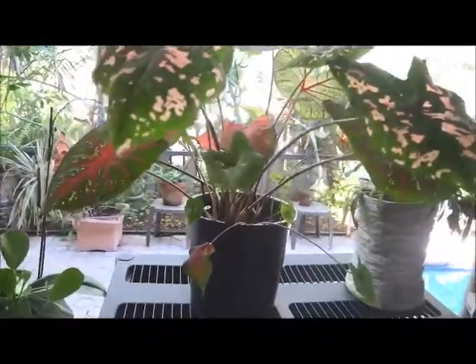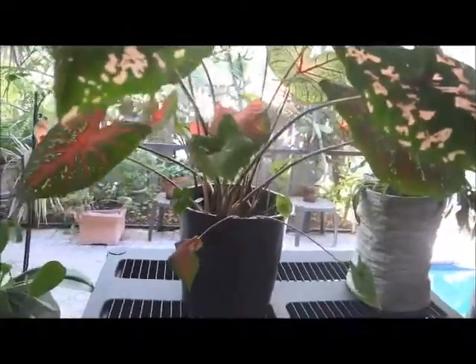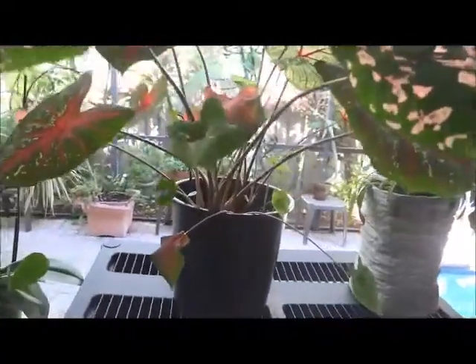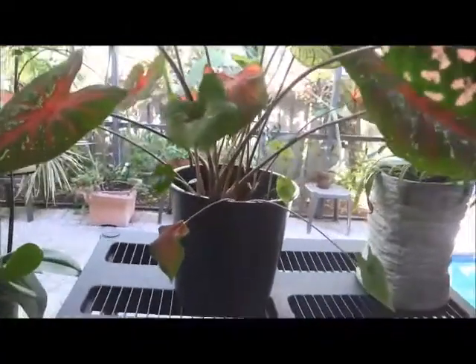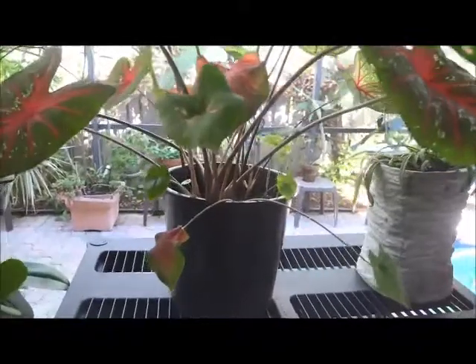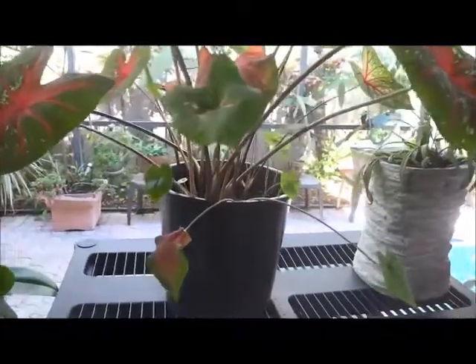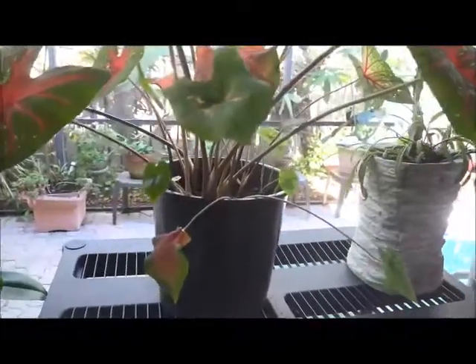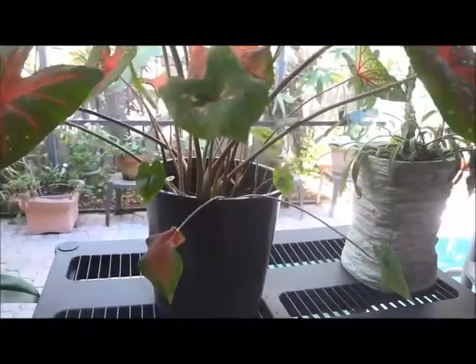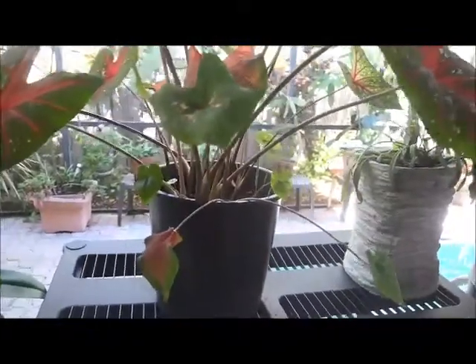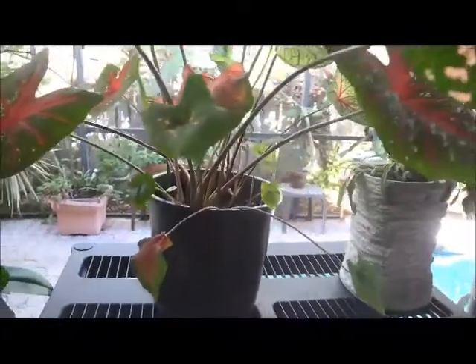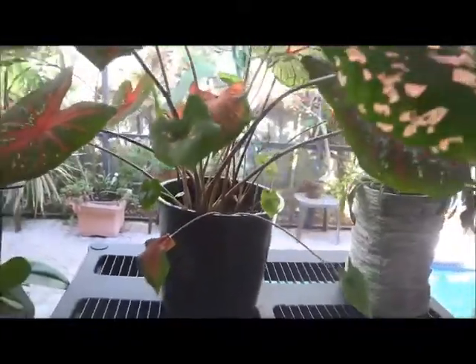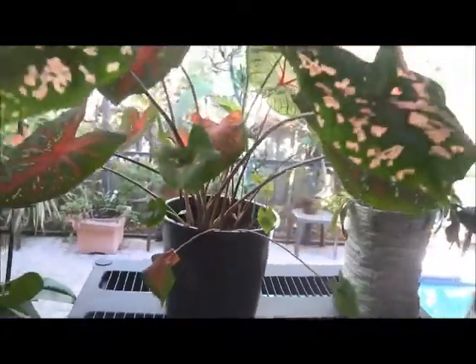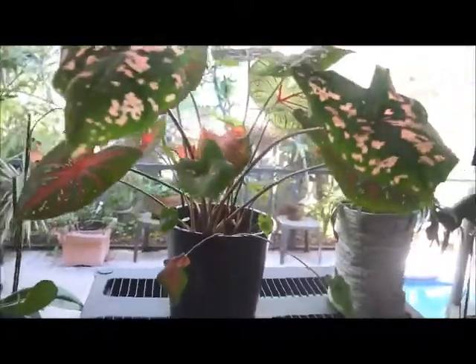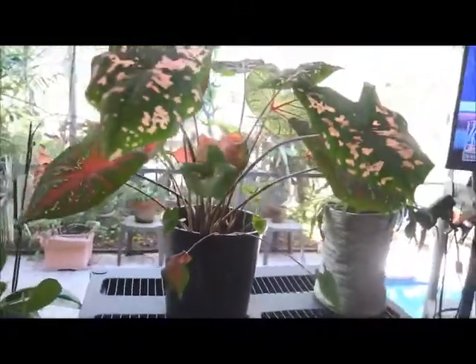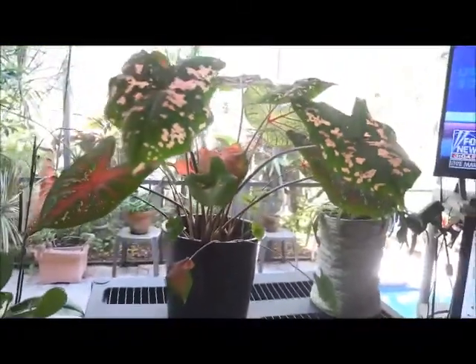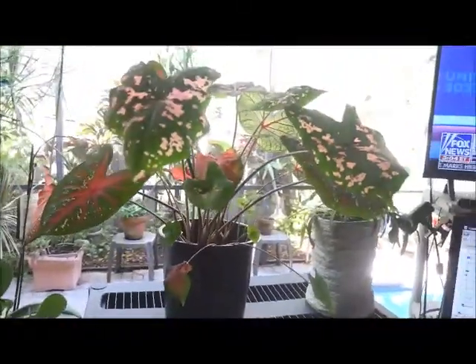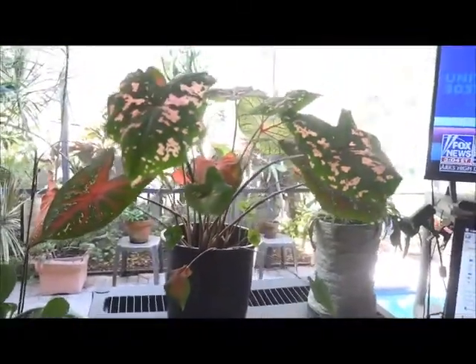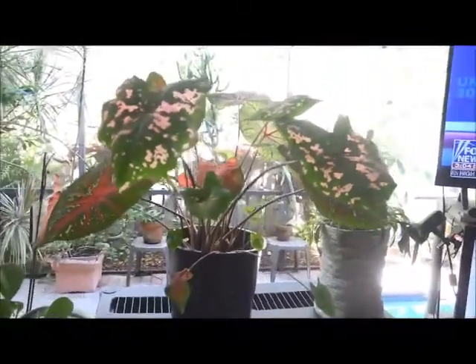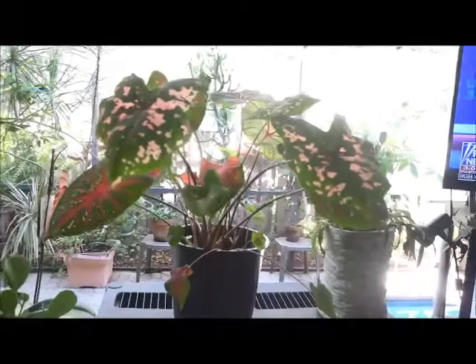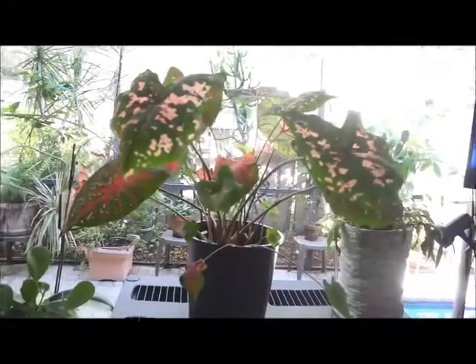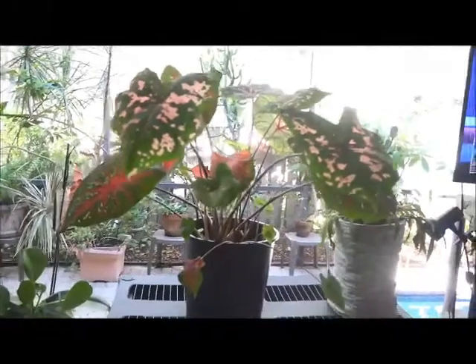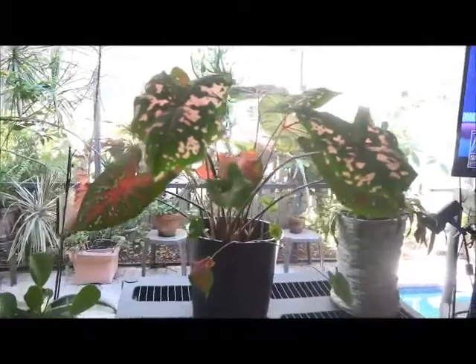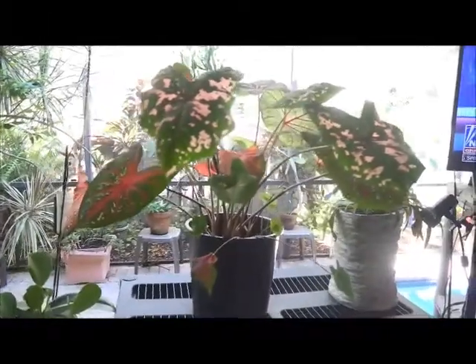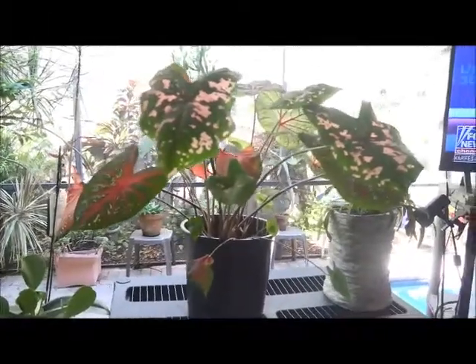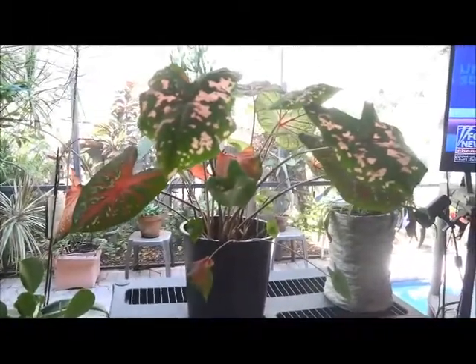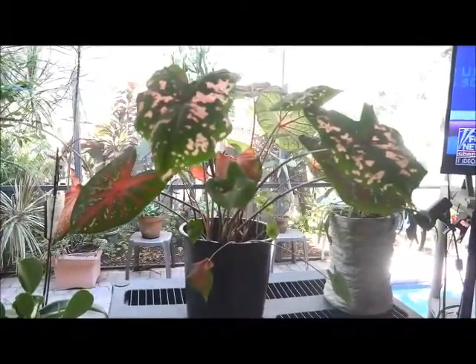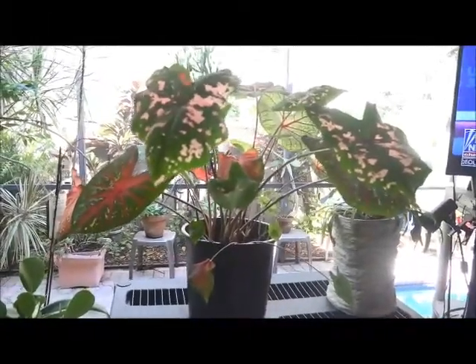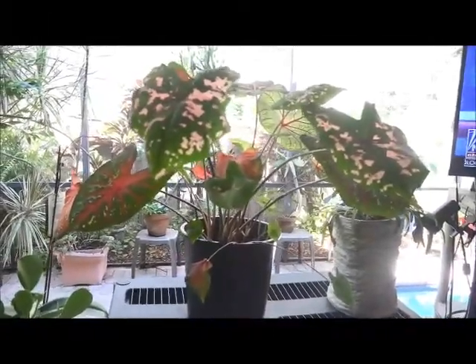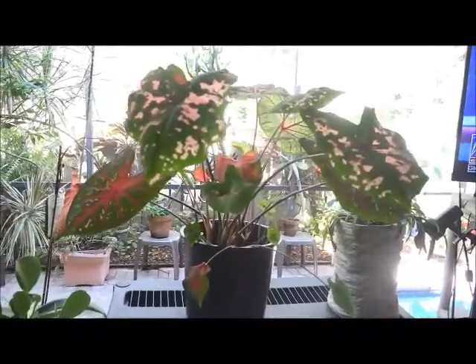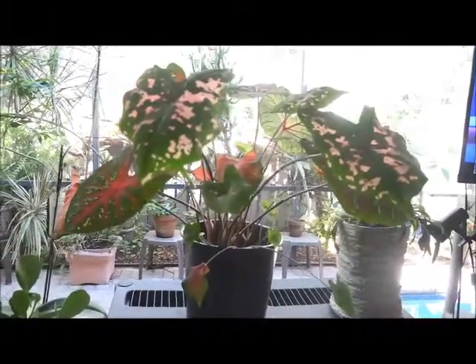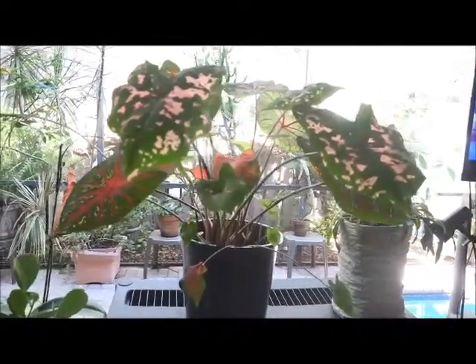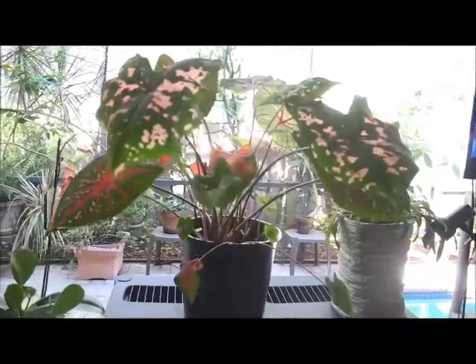You can still see some little babies on the bottom and we're going to keep them growing. Anyway, I hope you enjoy the video — it's going to go from day one to day 30. Hope you enjoy, bye-bye.